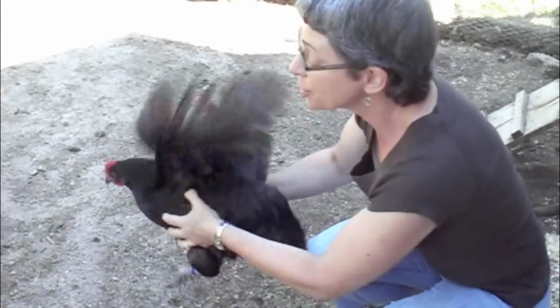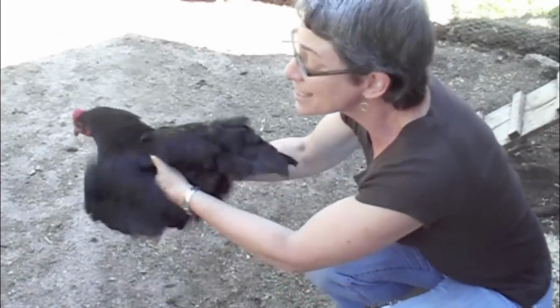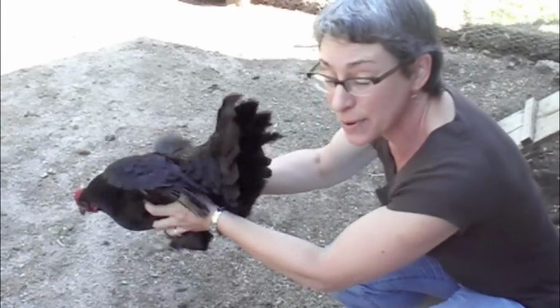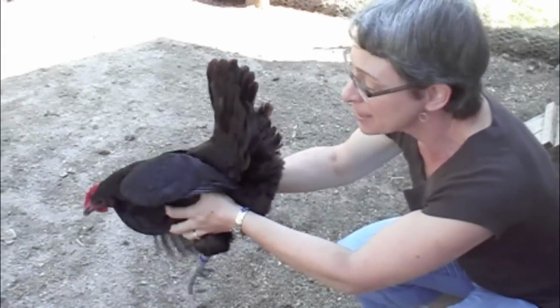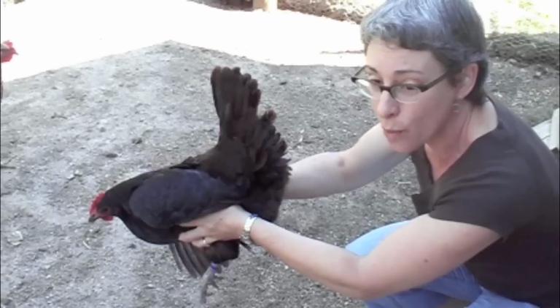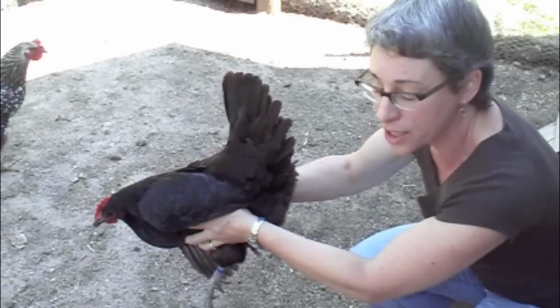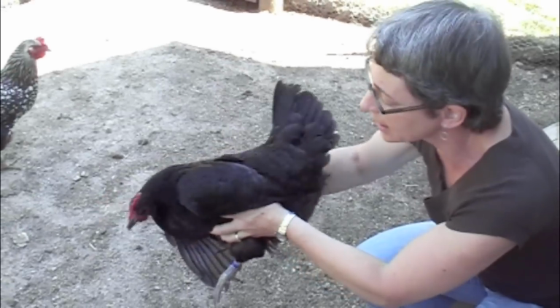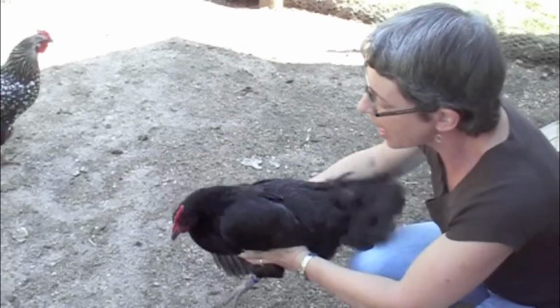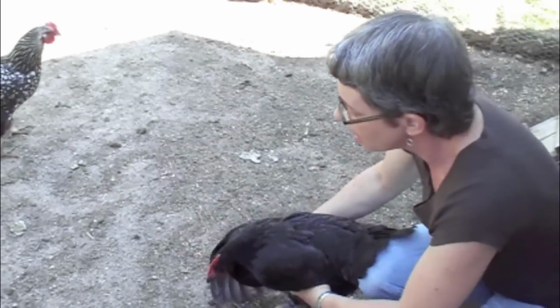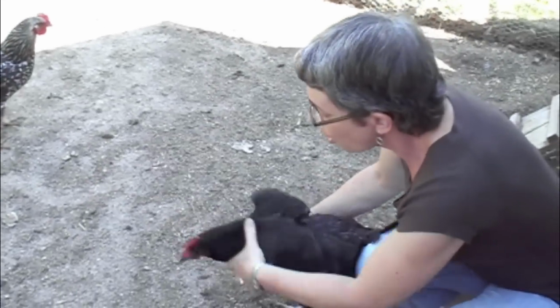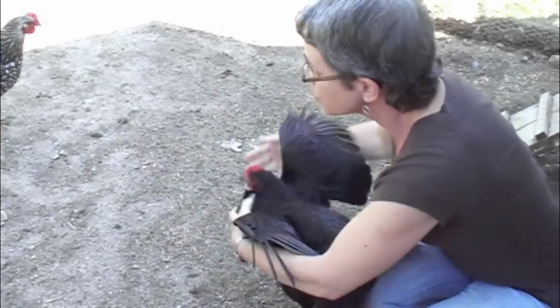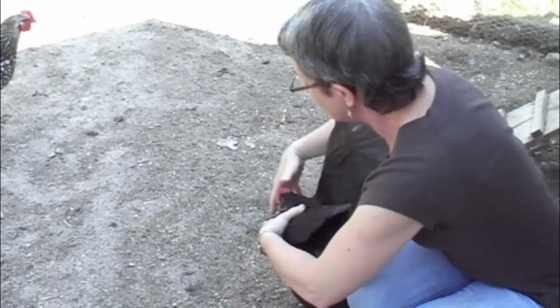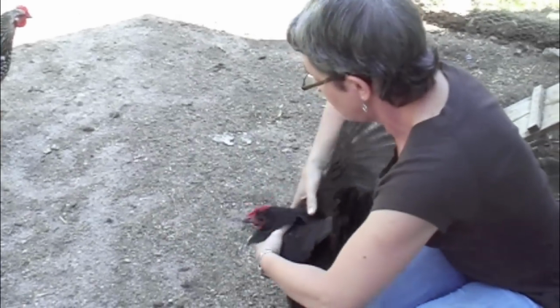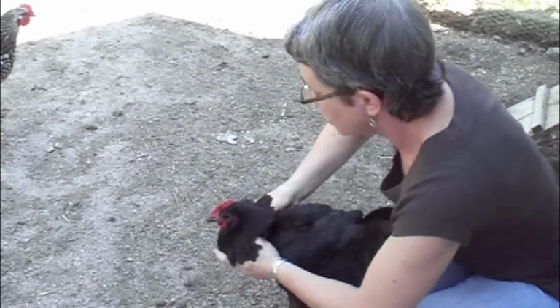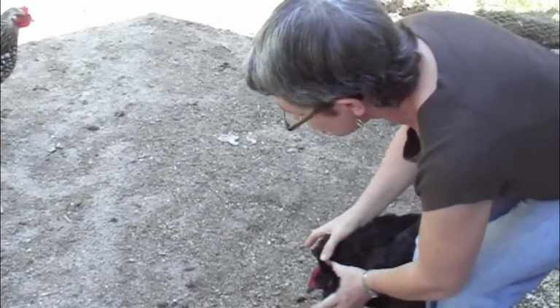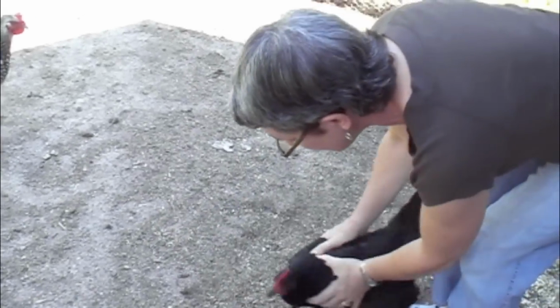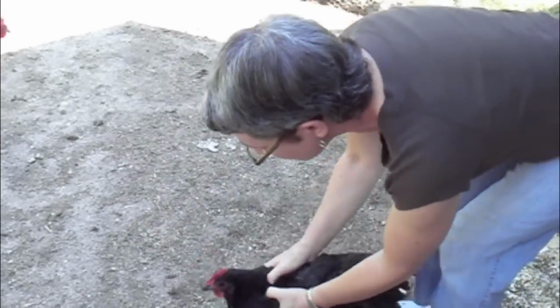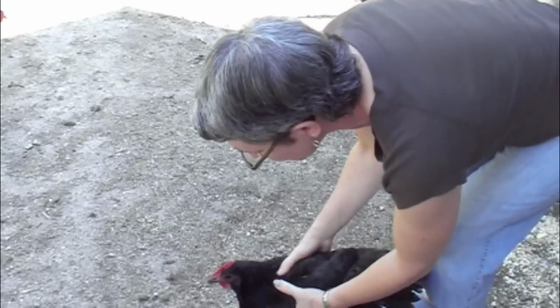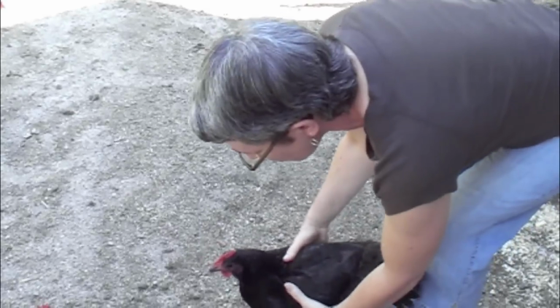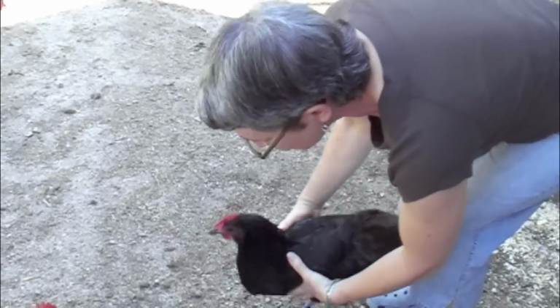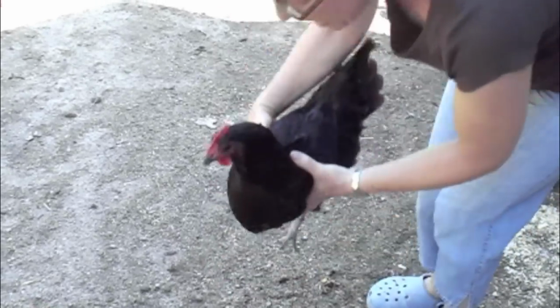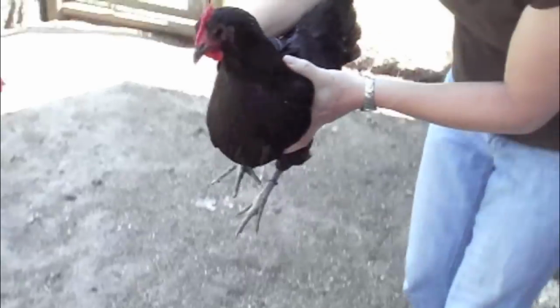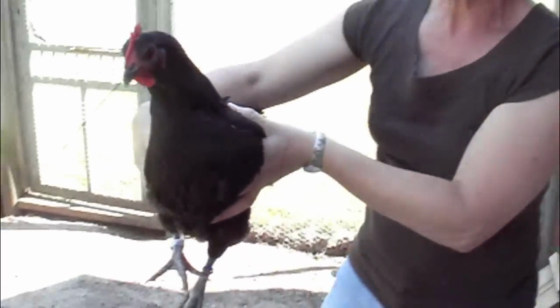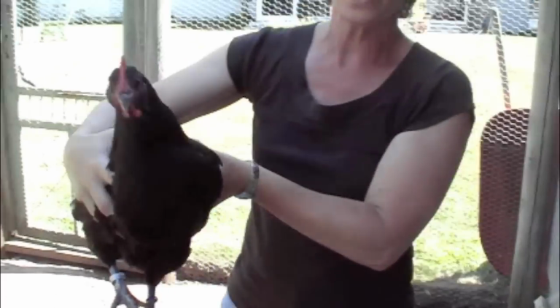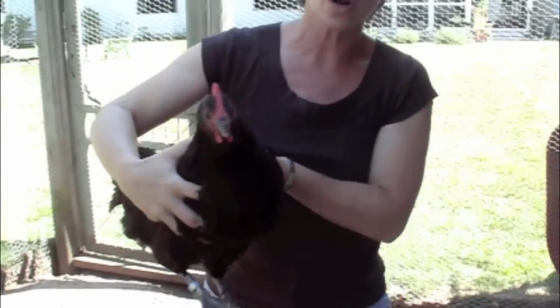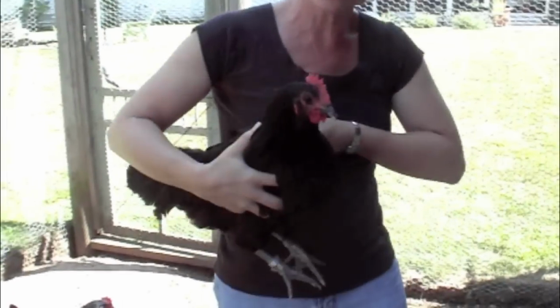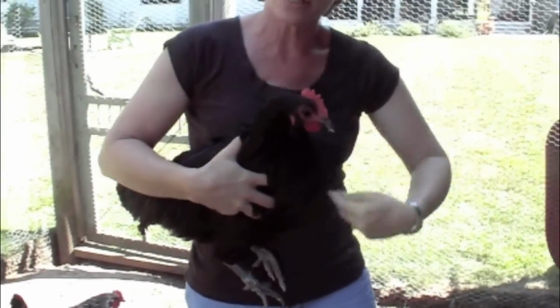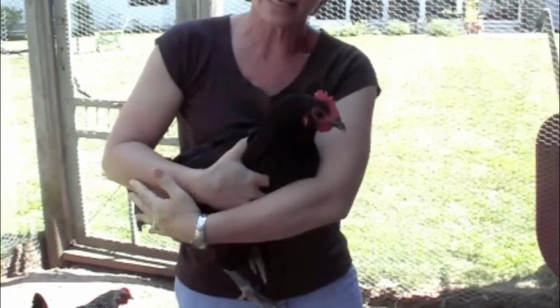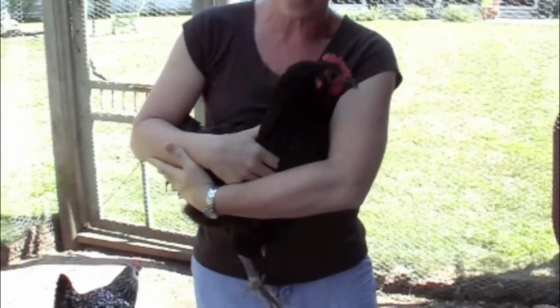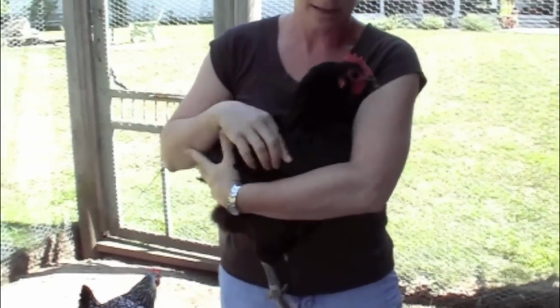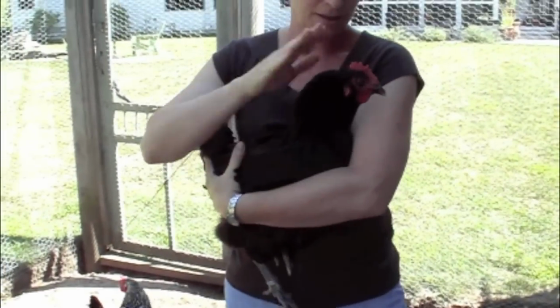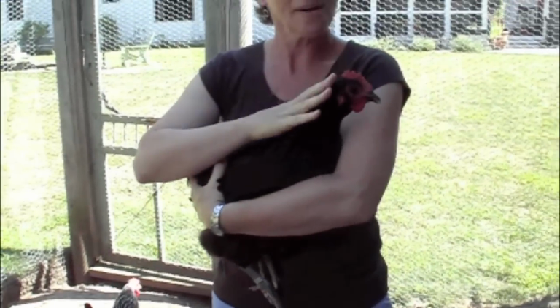If I do this — do you see what happens? You don't want to hold a chicken like that. You always want to gently hold their wings. When their wings are held on their side like this, they're calm.